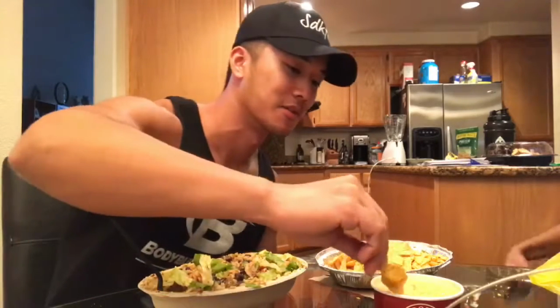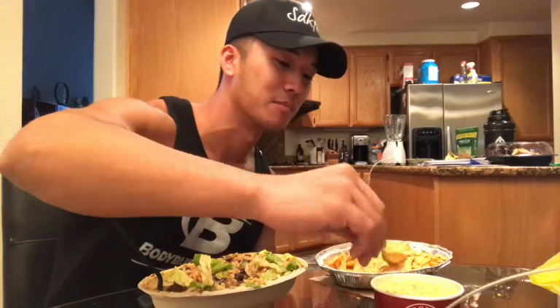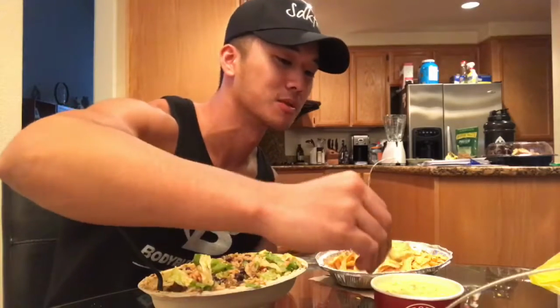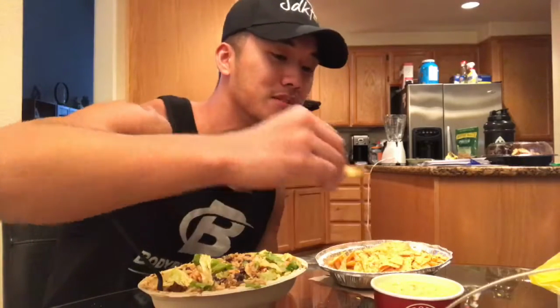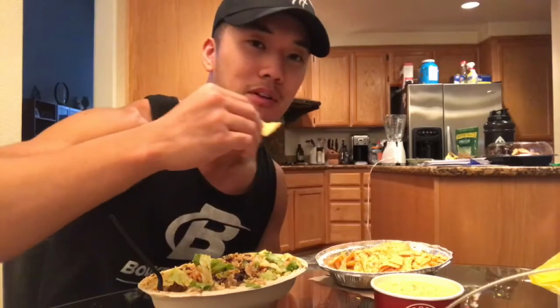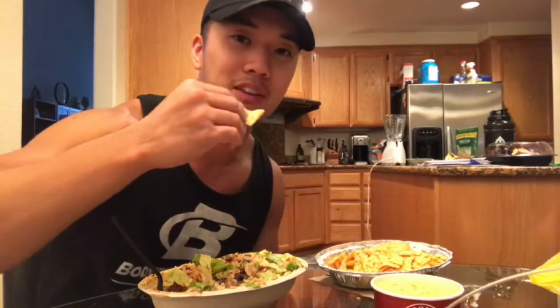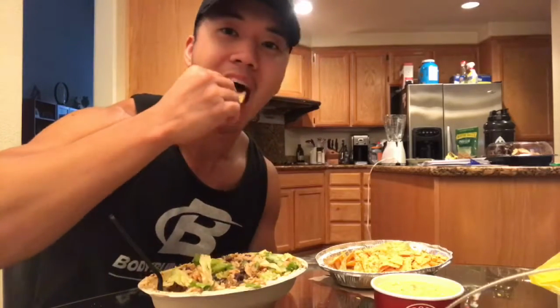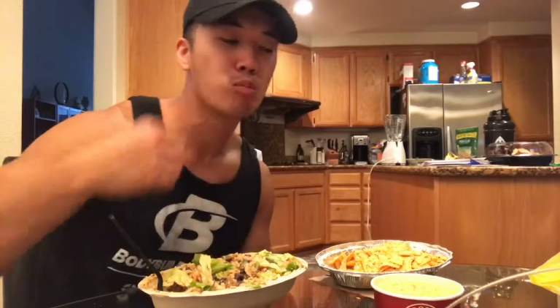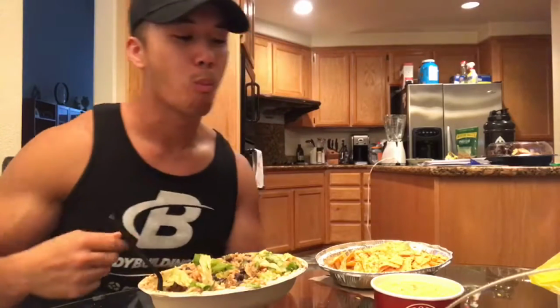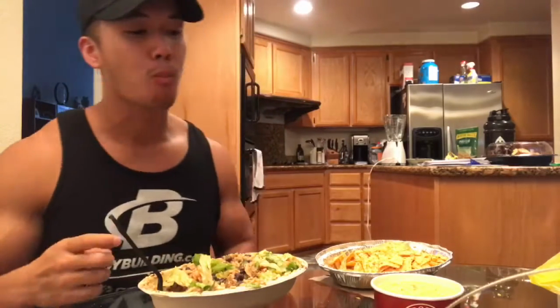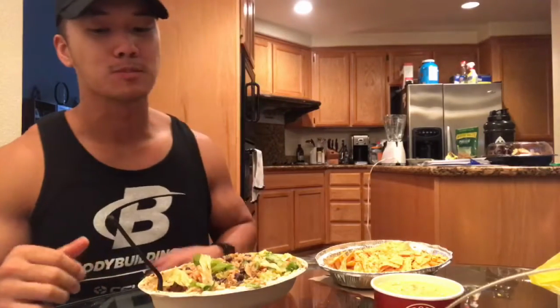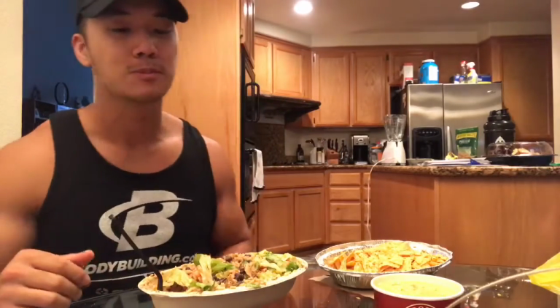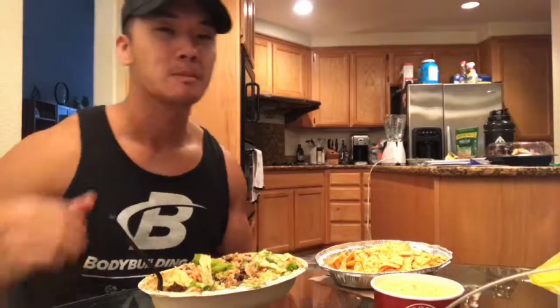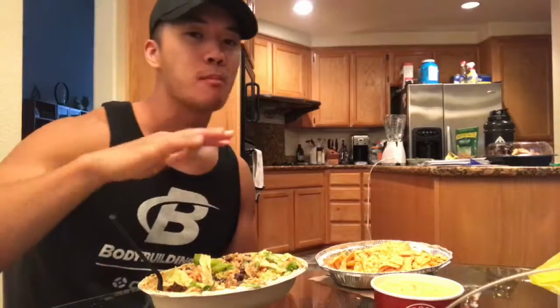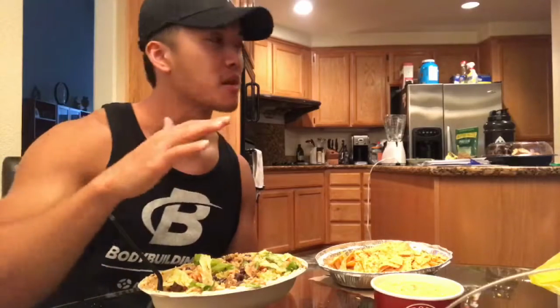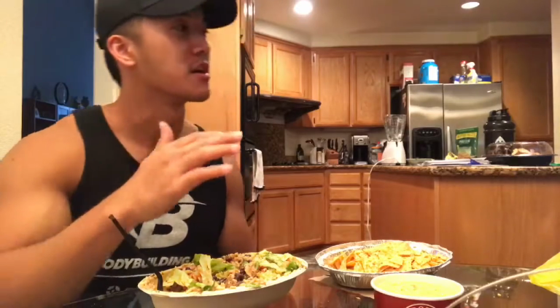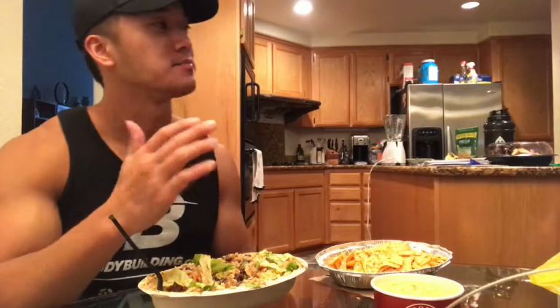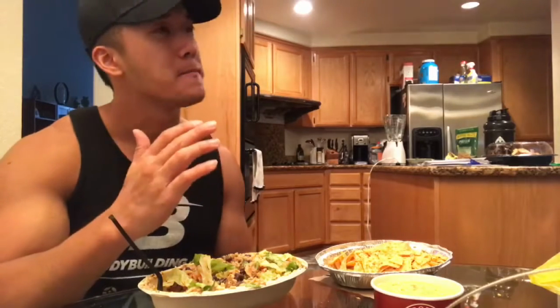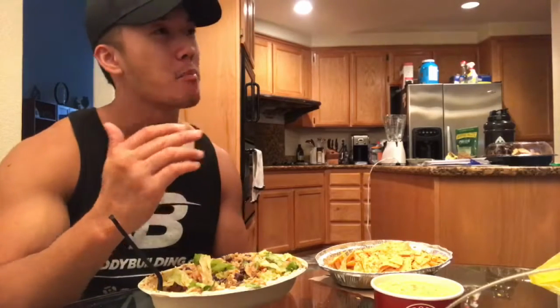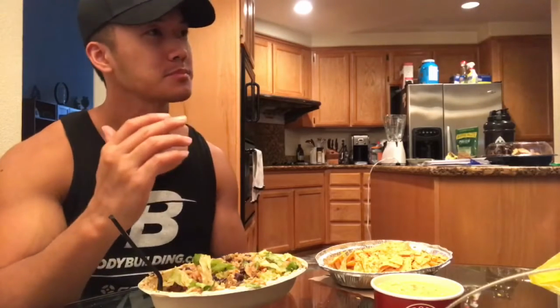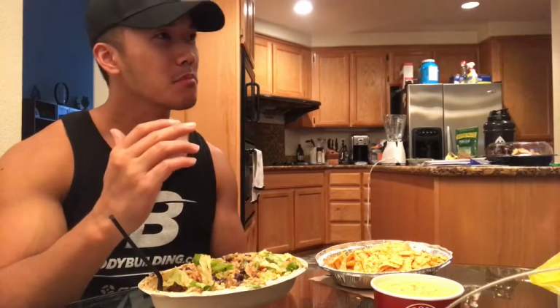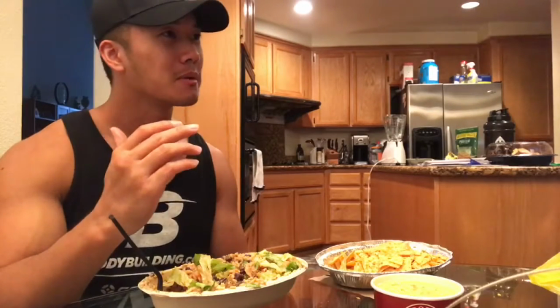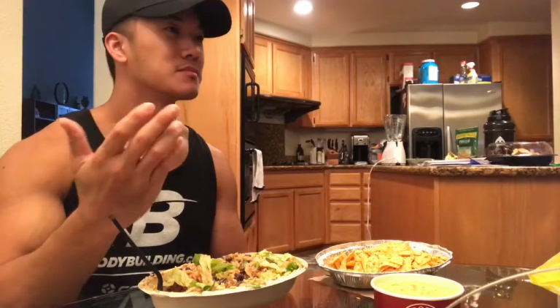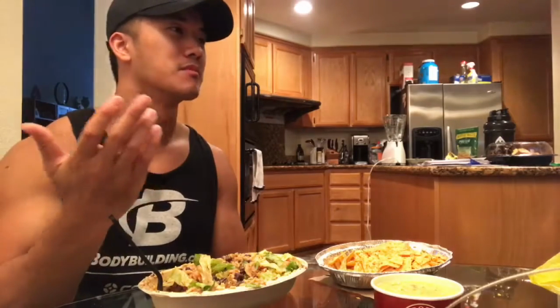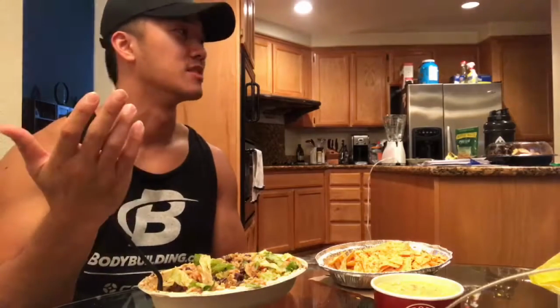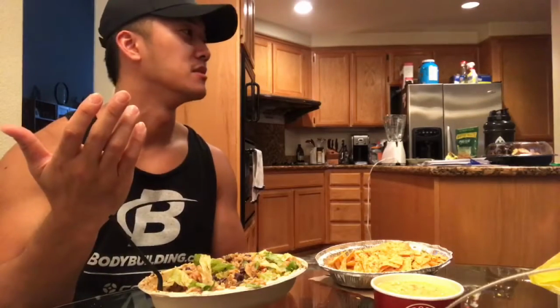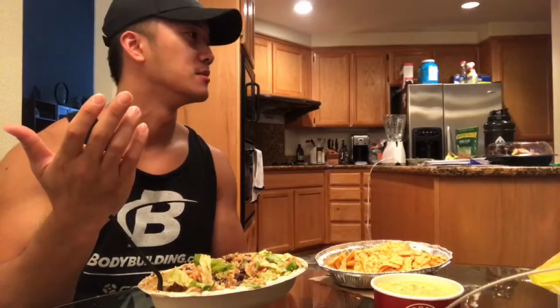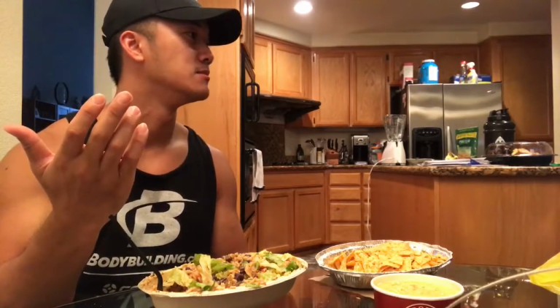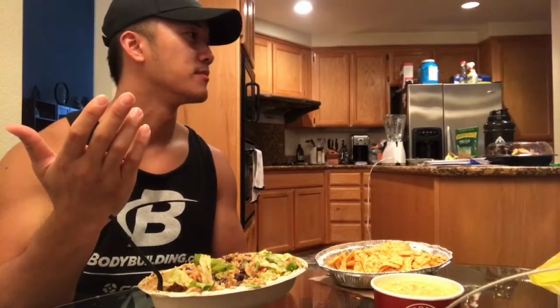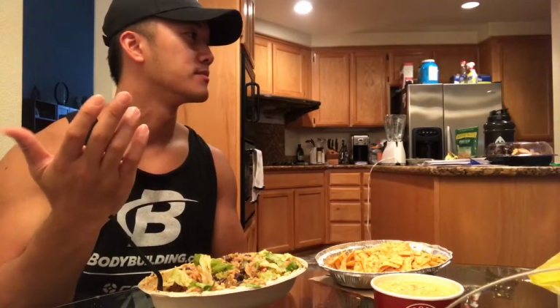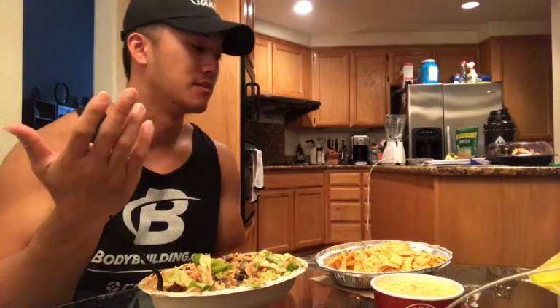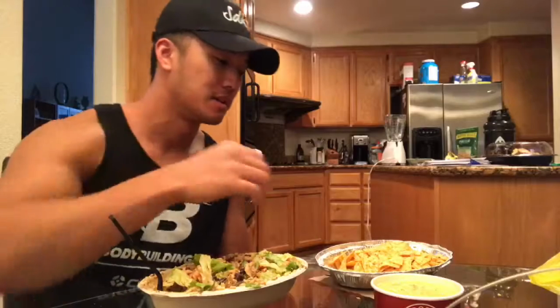I don't think I'd pay $4.20 every time I go there to get it though. It's good. It's like a 7 — 7 out of 10.